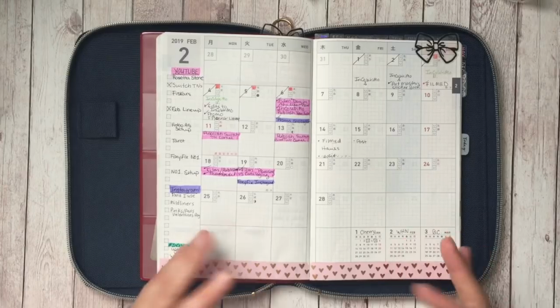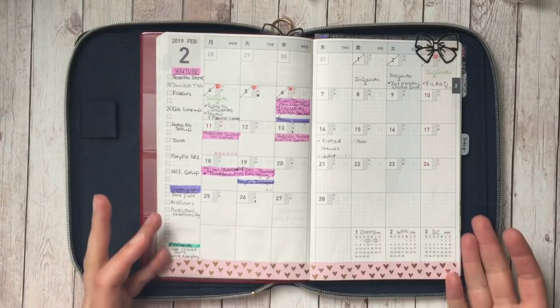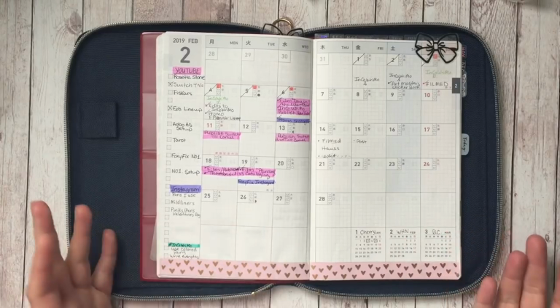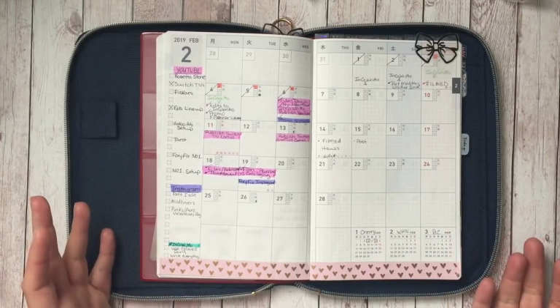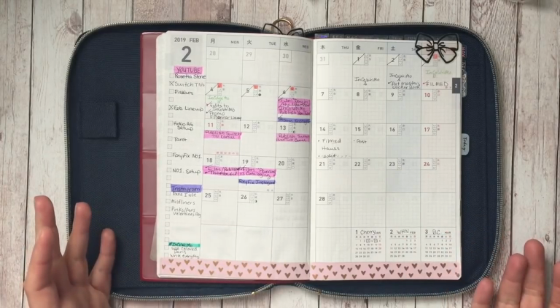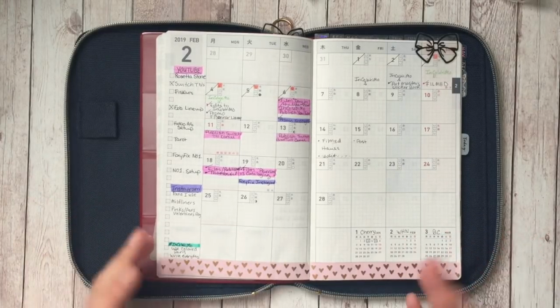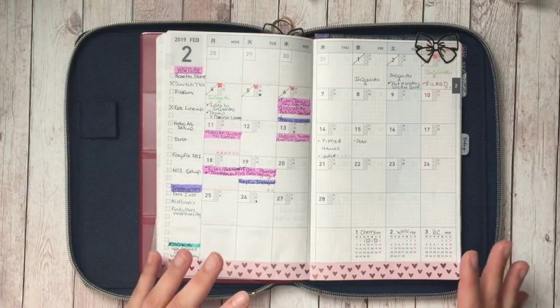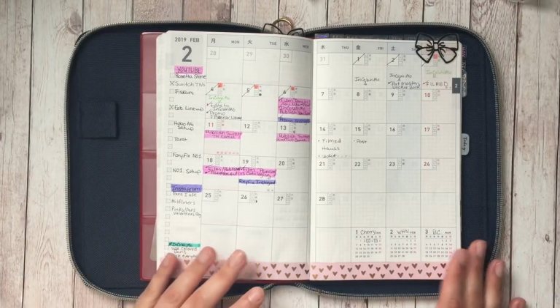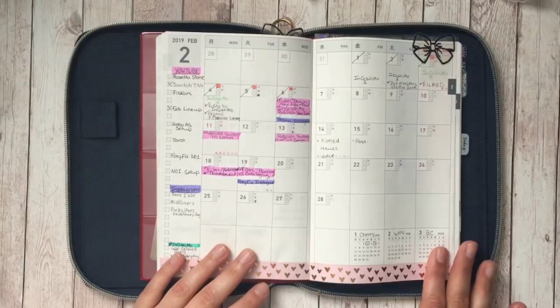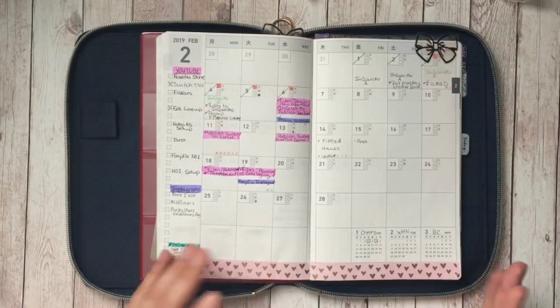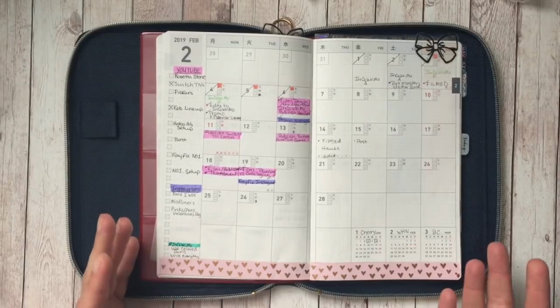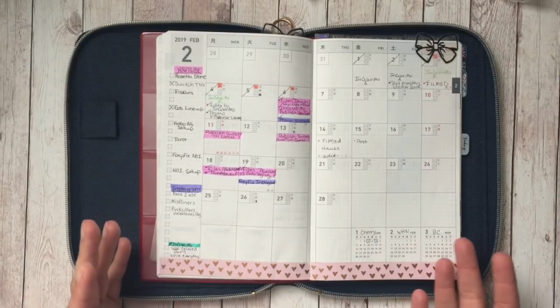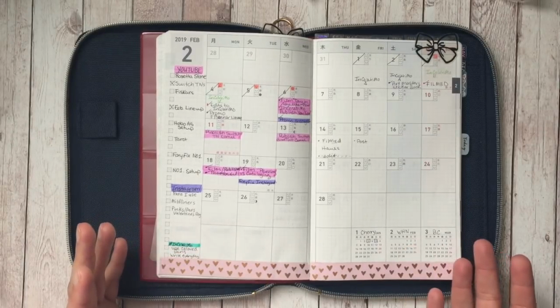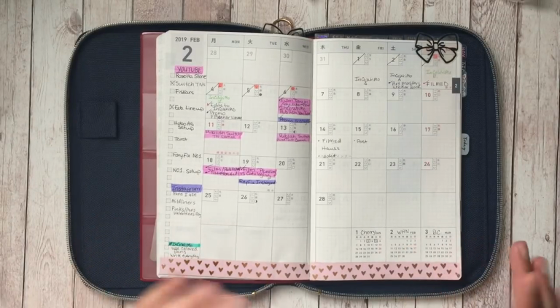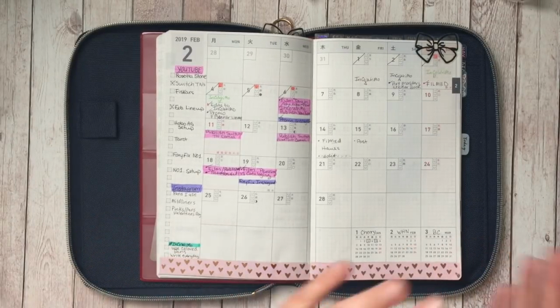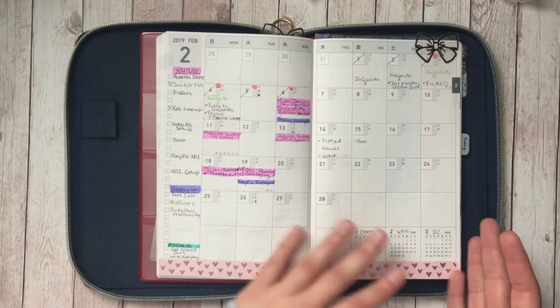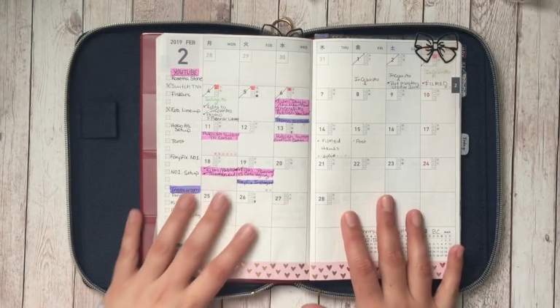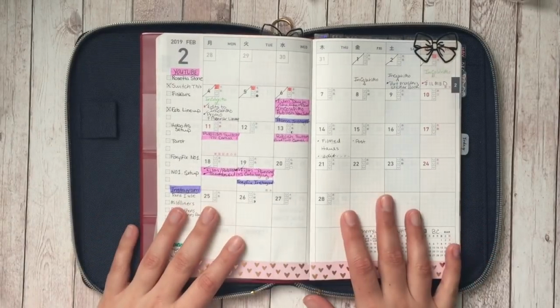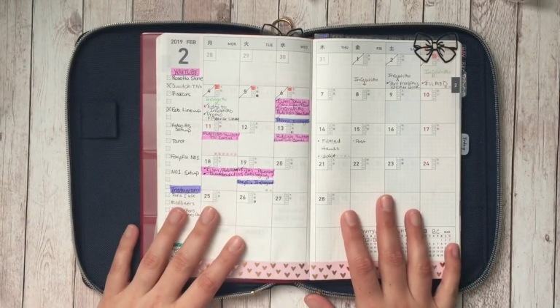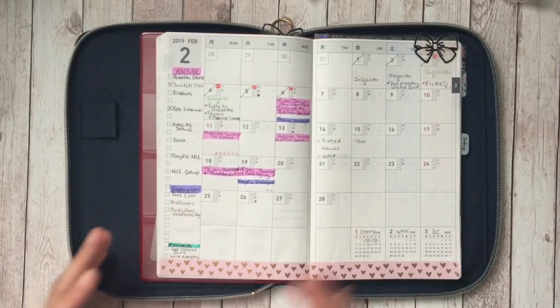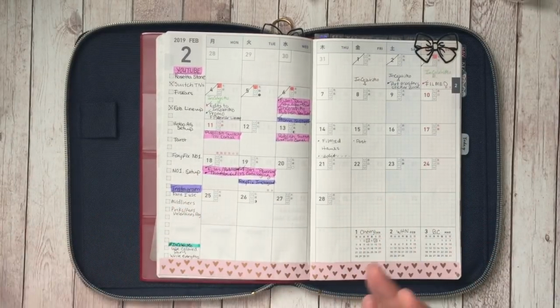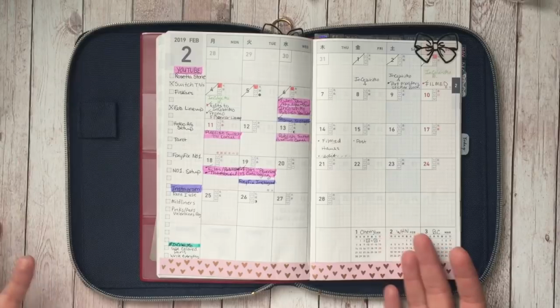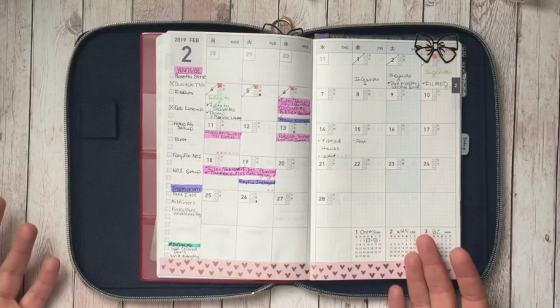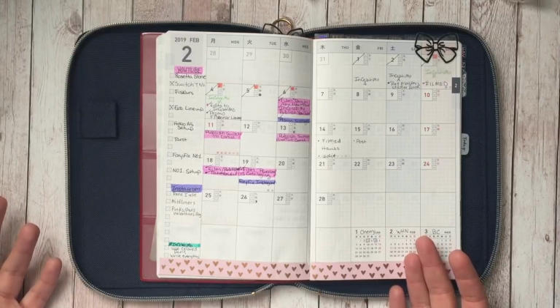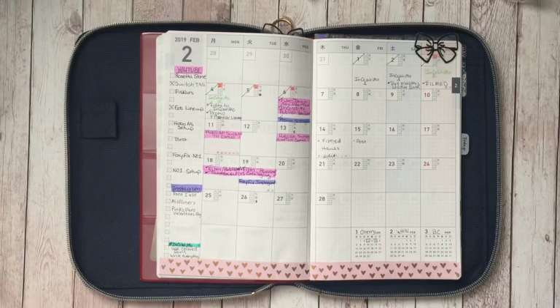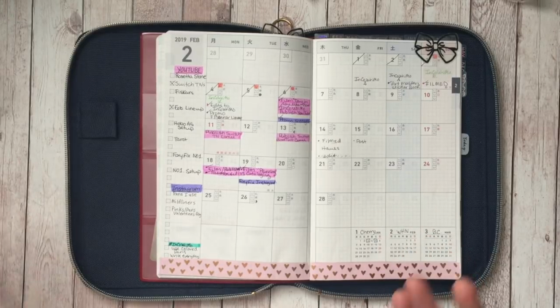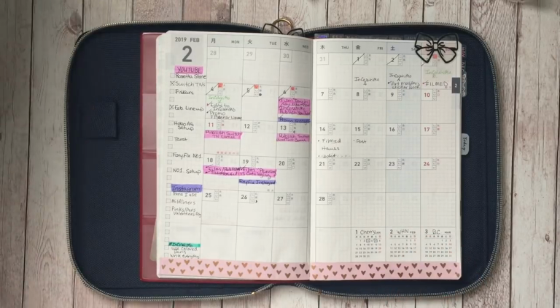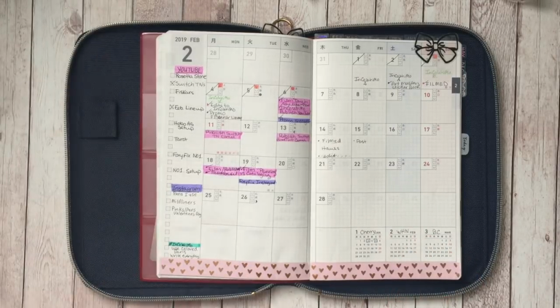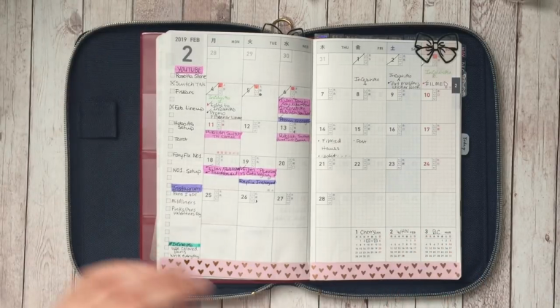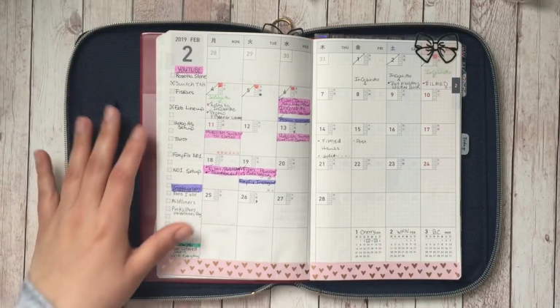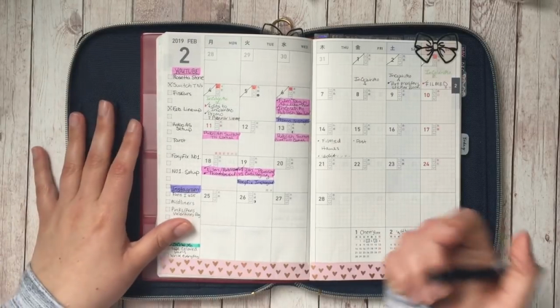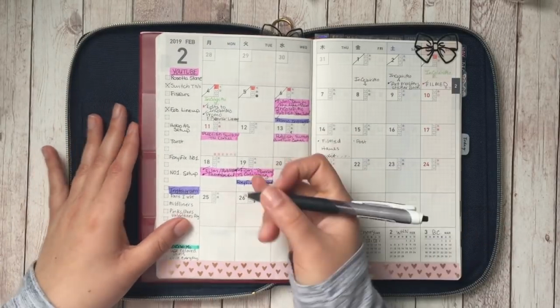So my monthly — I've just fallen off on it. I don't know what my deal is. I can't seem to do the weekly and the monthly in here. I don't know why it is, but it is.